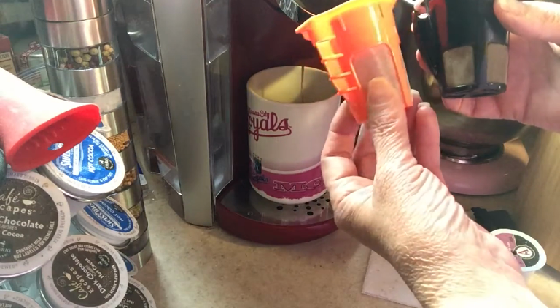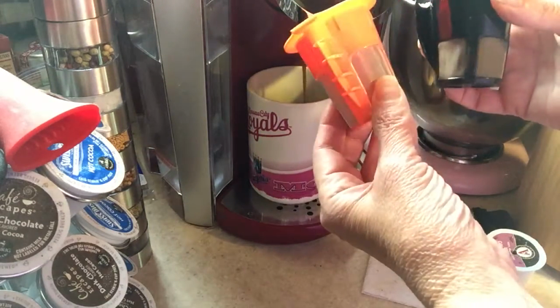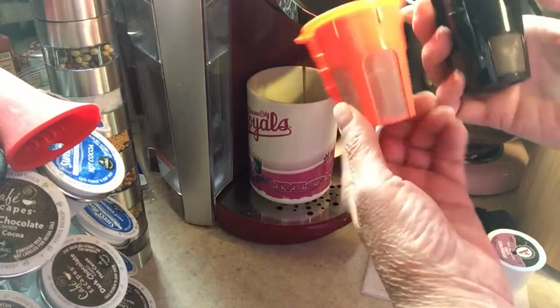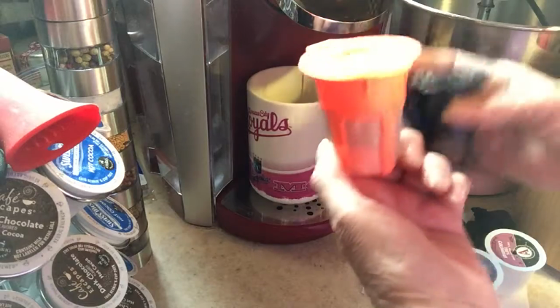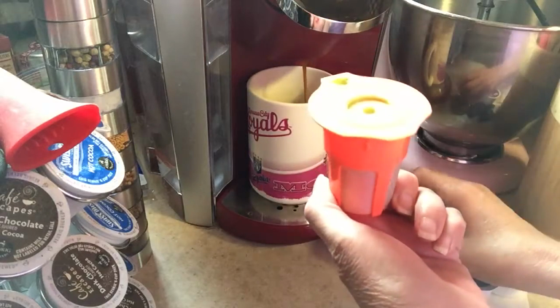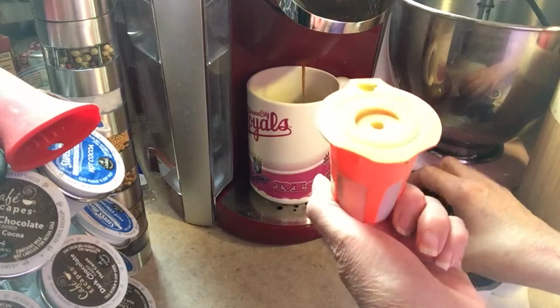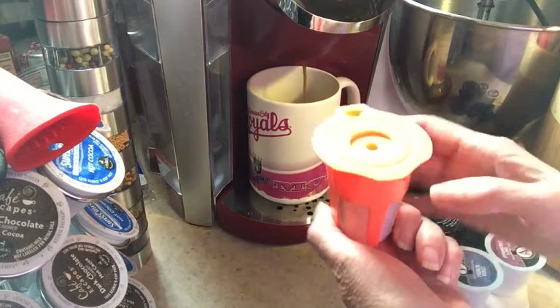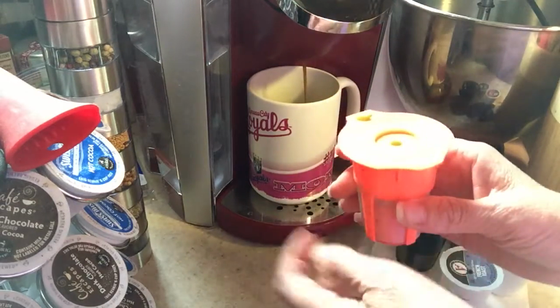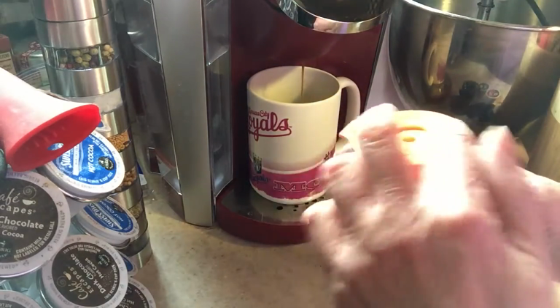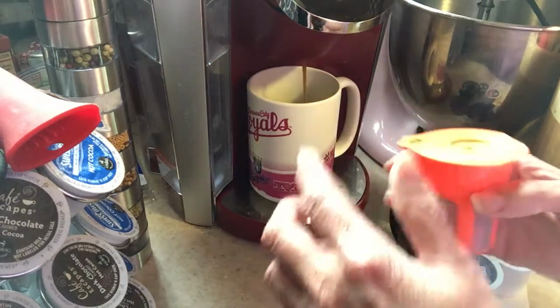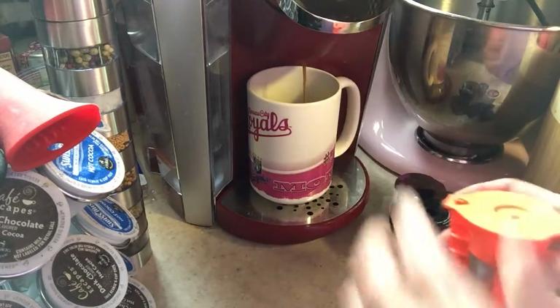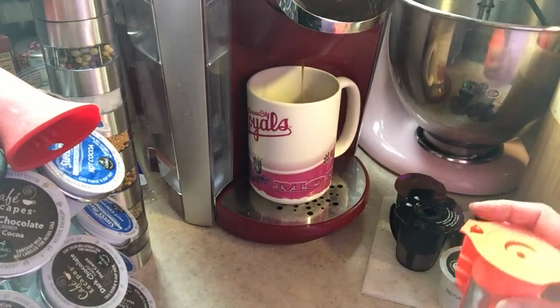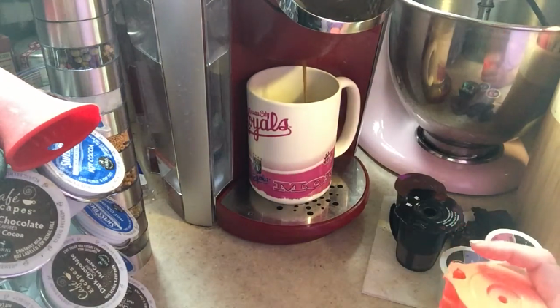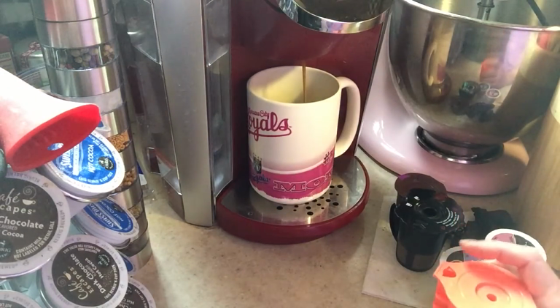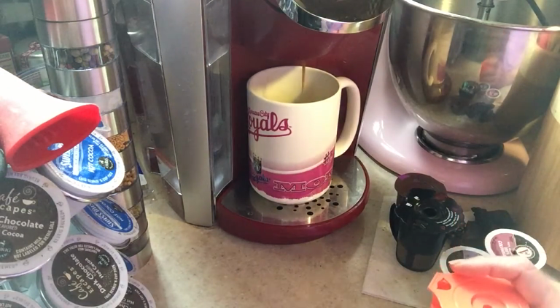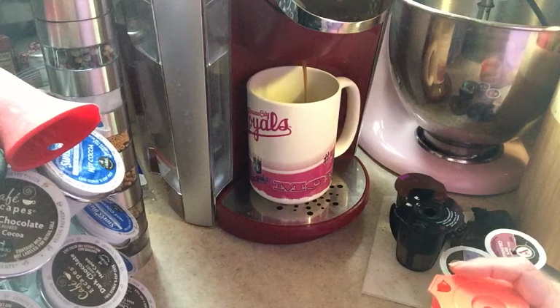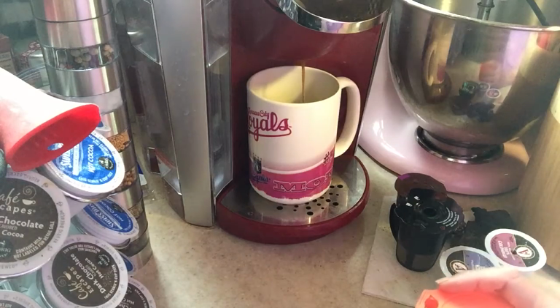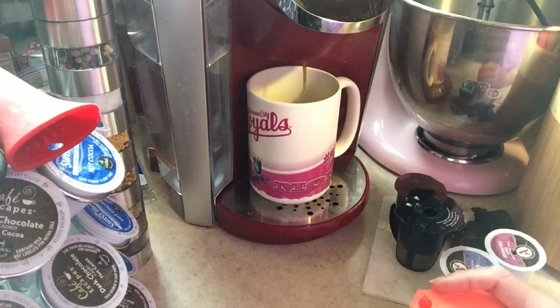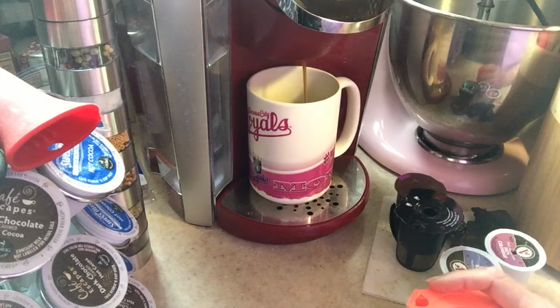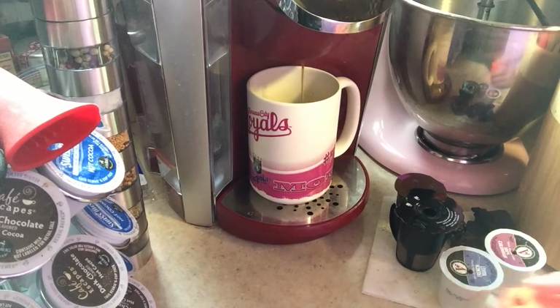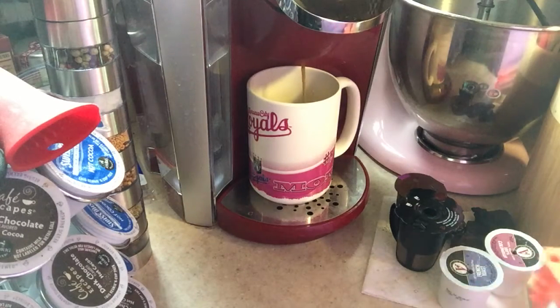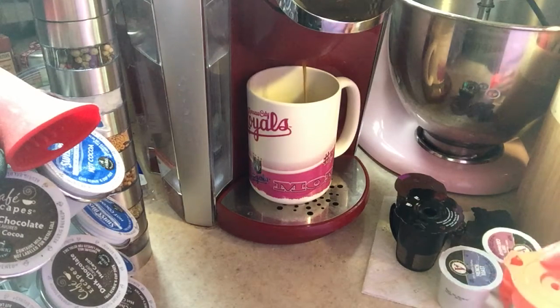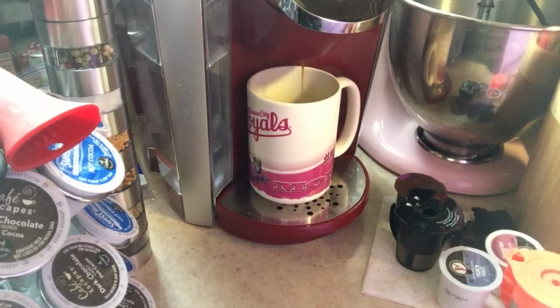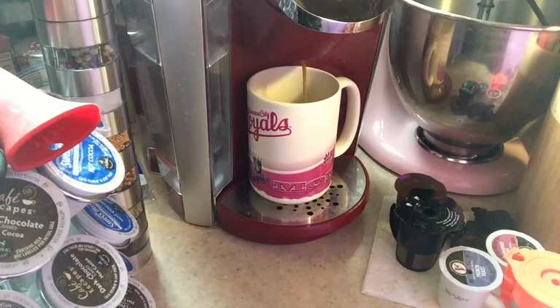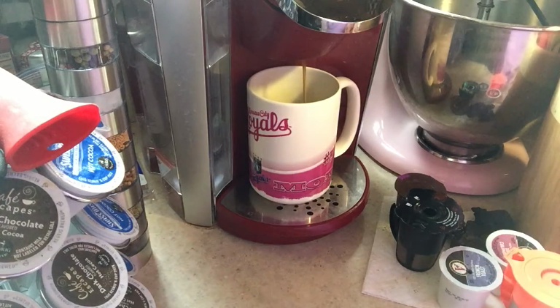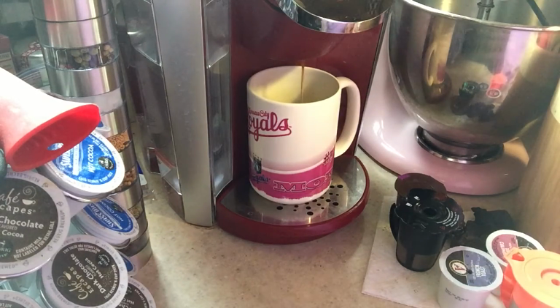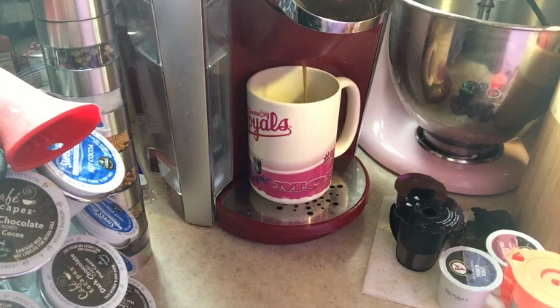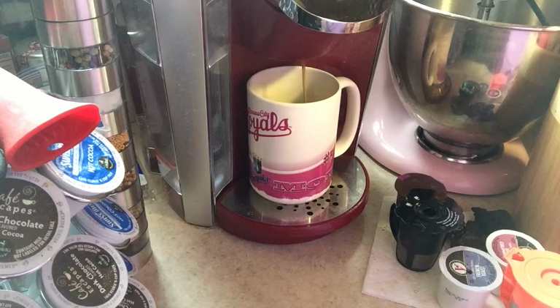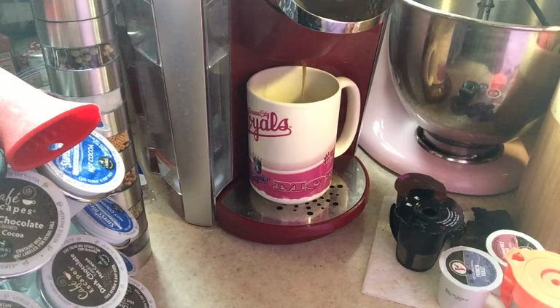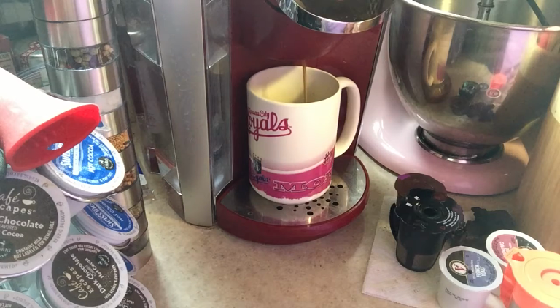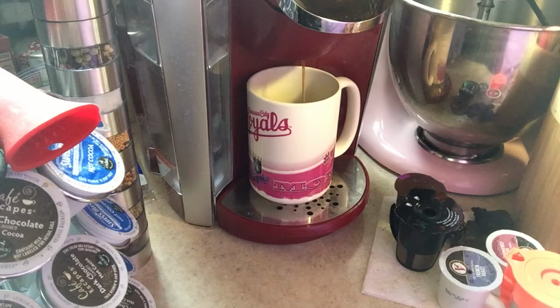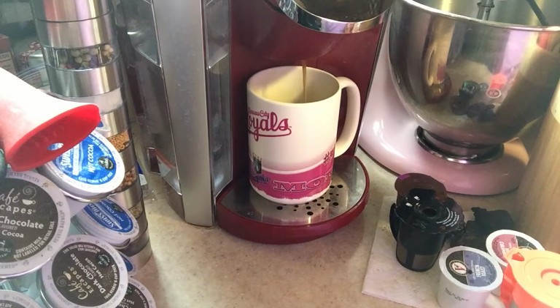This looks a little bit different. Just have to be sure you line up the arrows correctly and the instructions are in the box, and you can see that it's brewing fine. We'll just wait a minute and we'll have our 12 ounce cup of coffee.